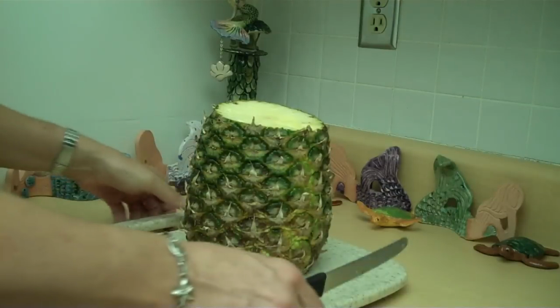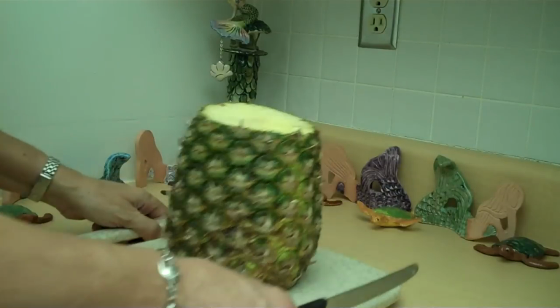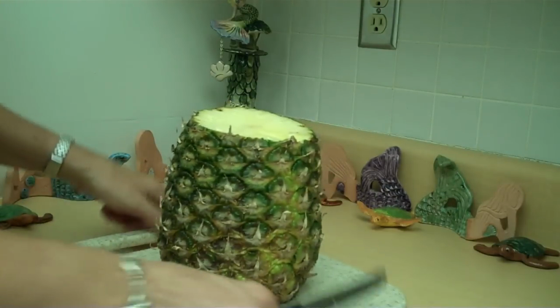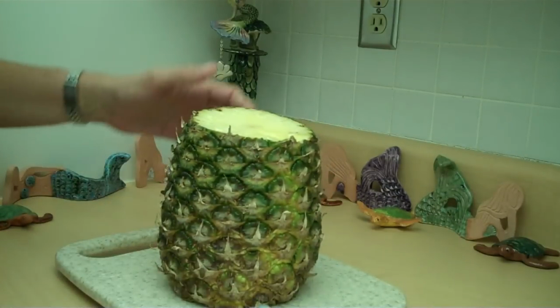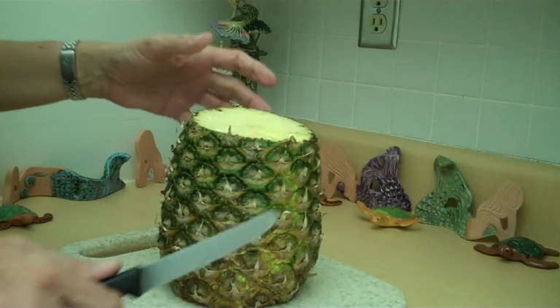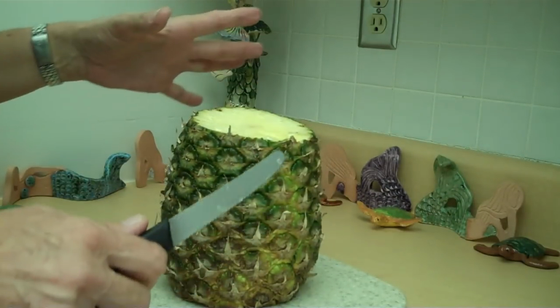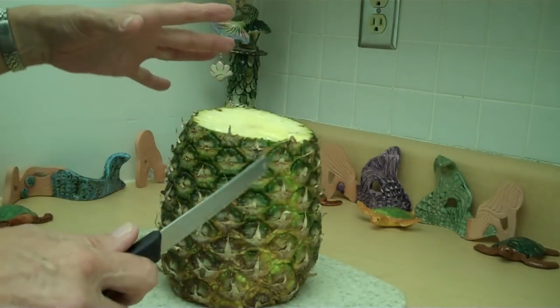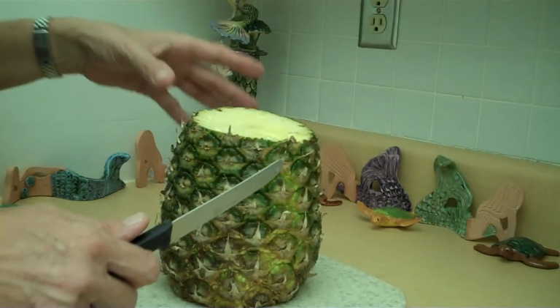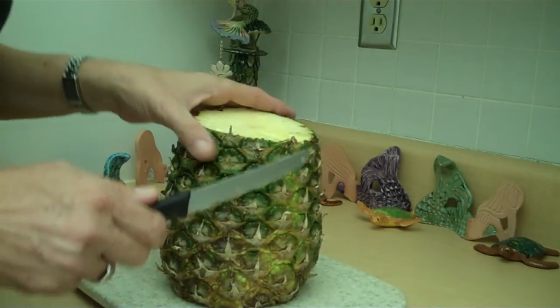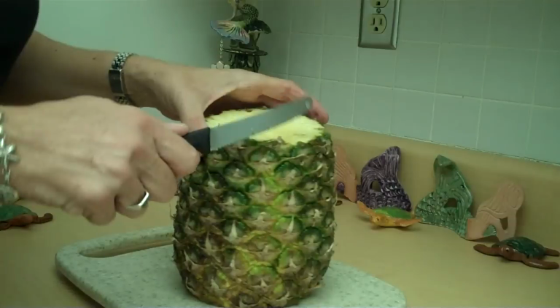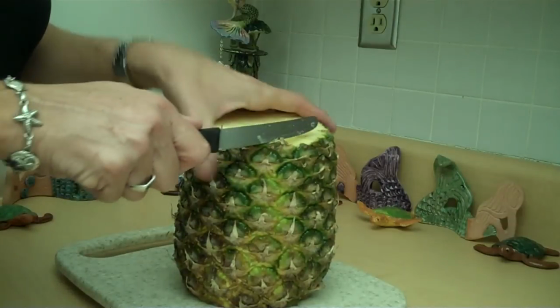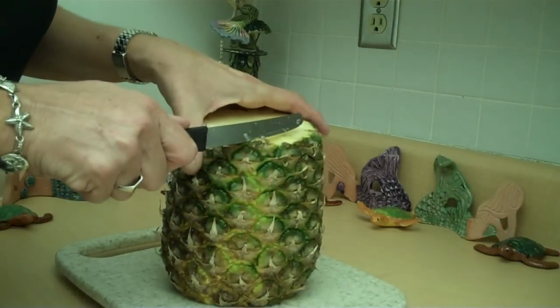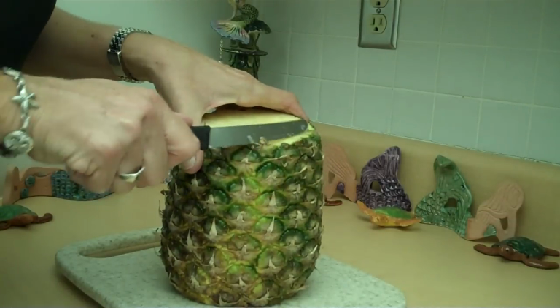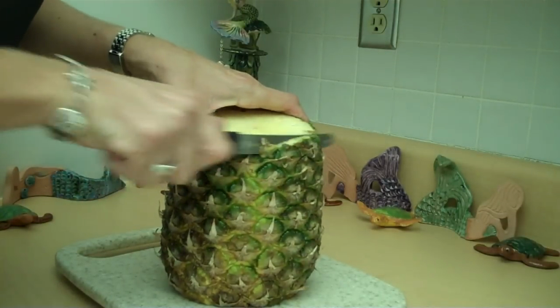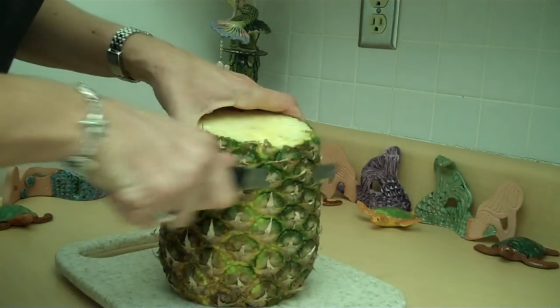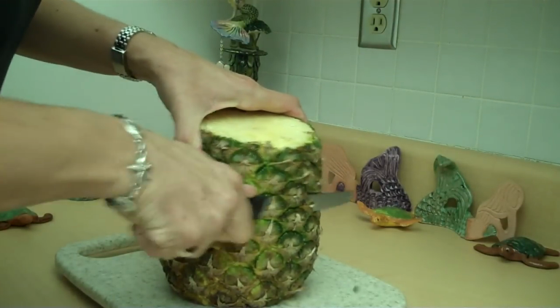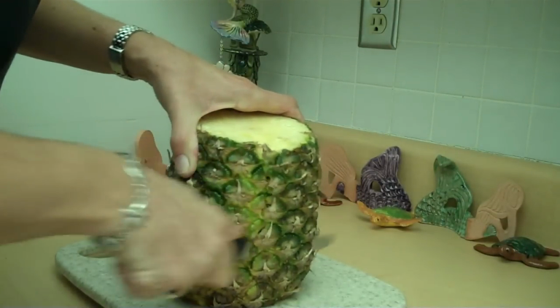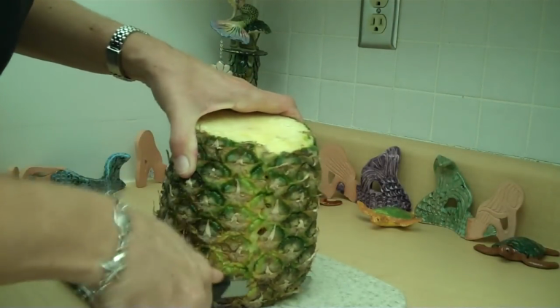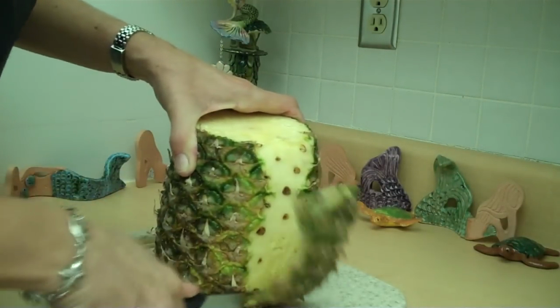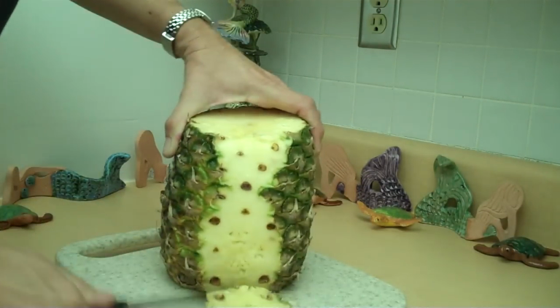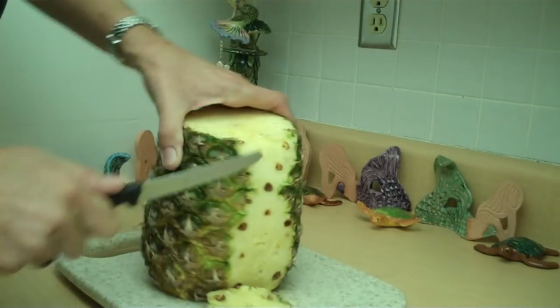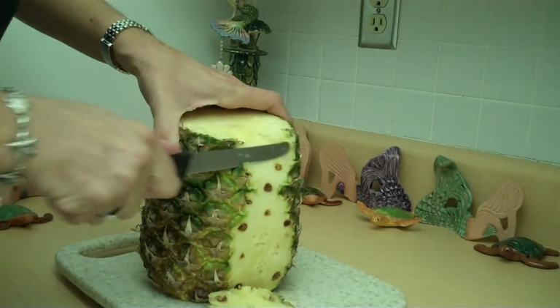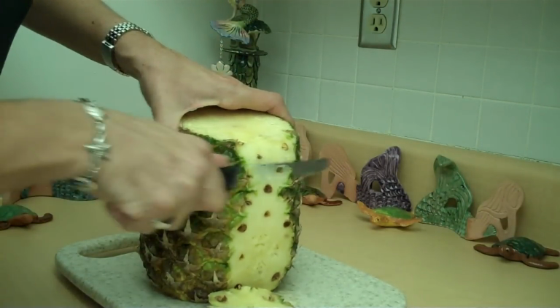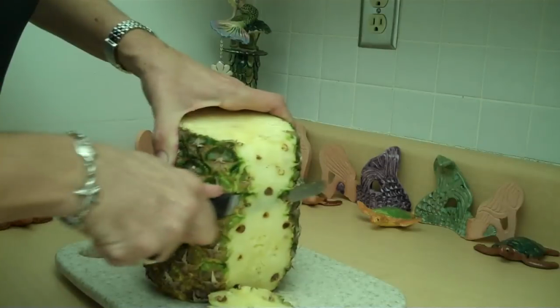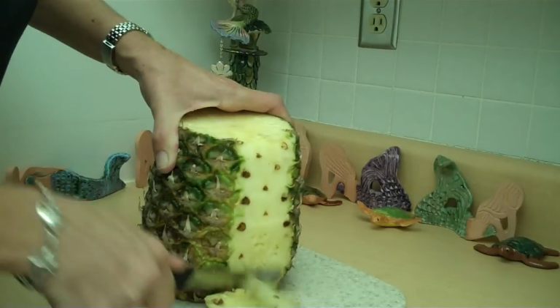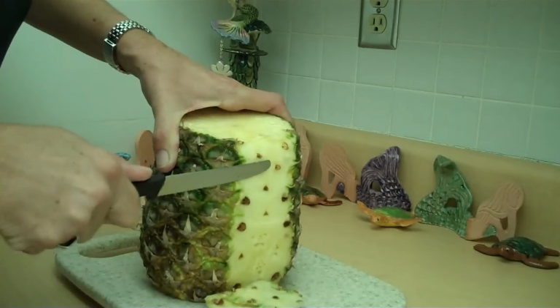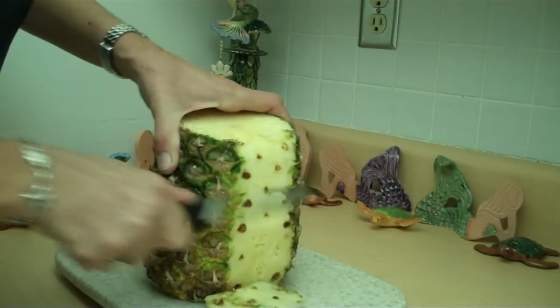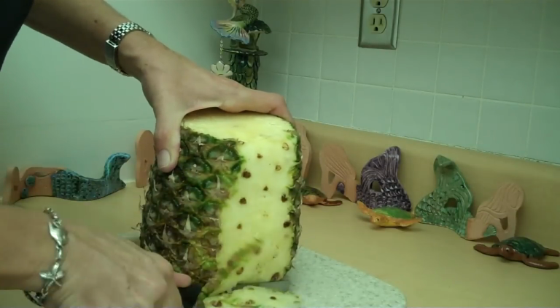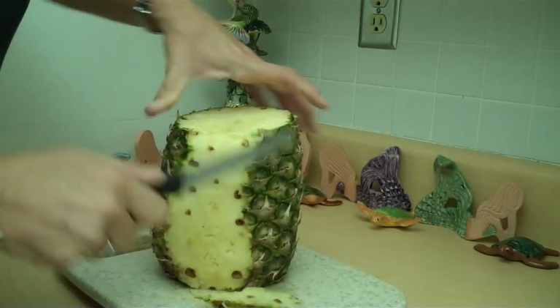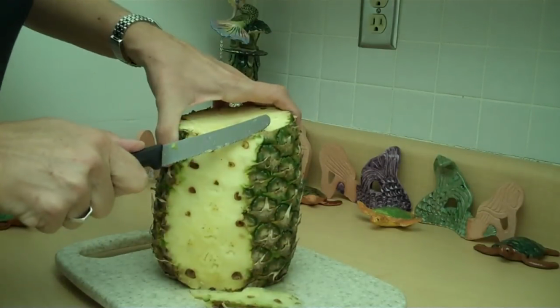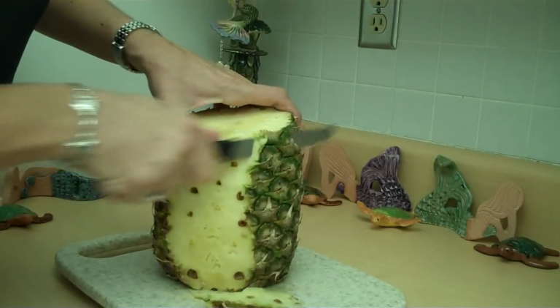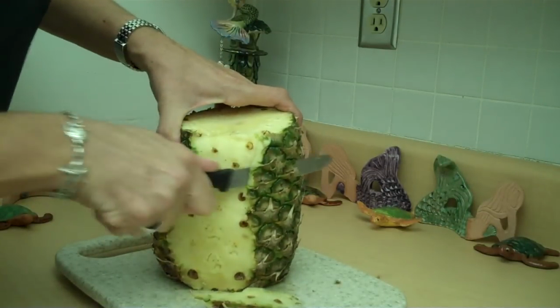Now what you're going to do is just cut it into about eight-inch slices until it's done. If you get these little eye bits, don't dig in too shallow — just dig a little deeper and you'll get them out.